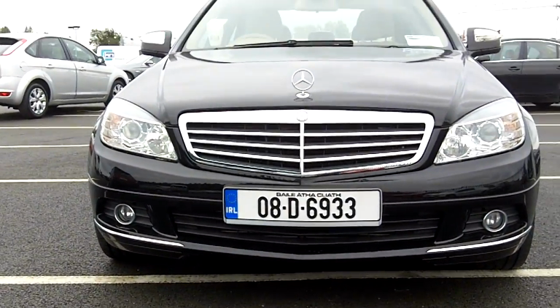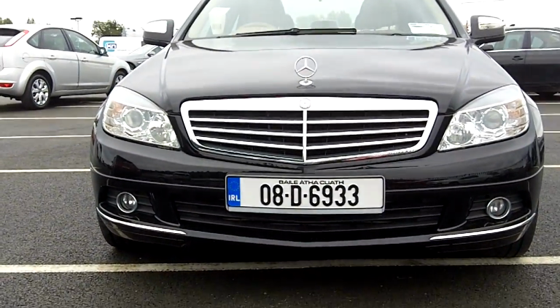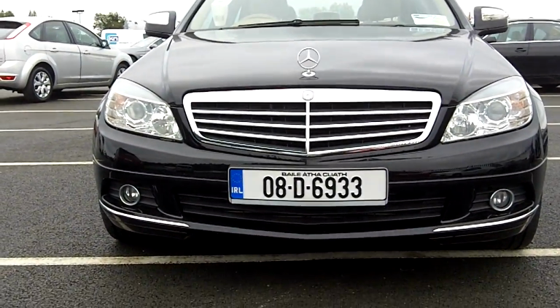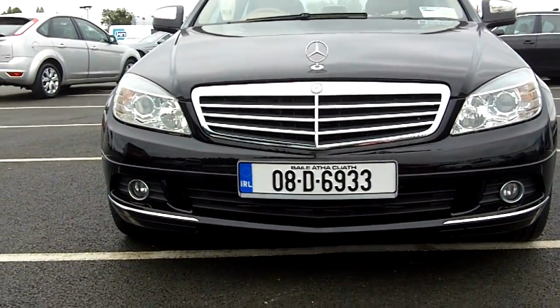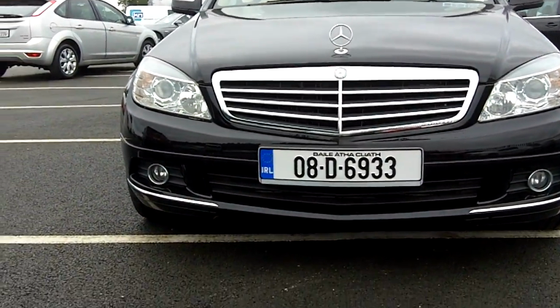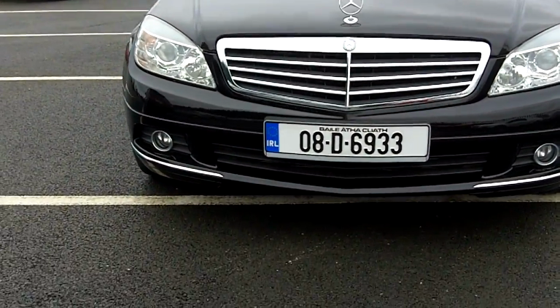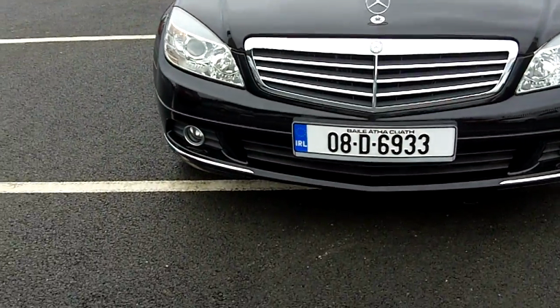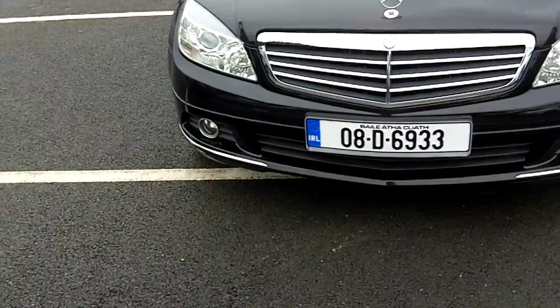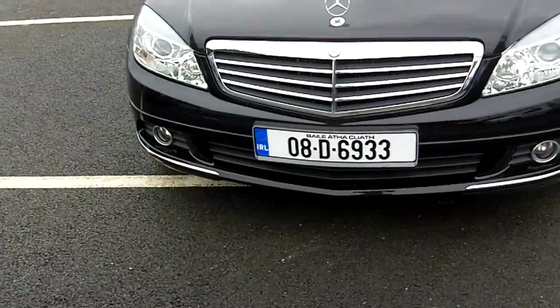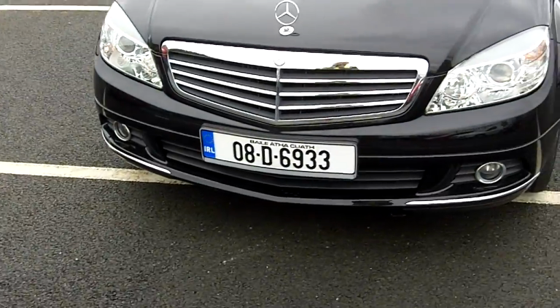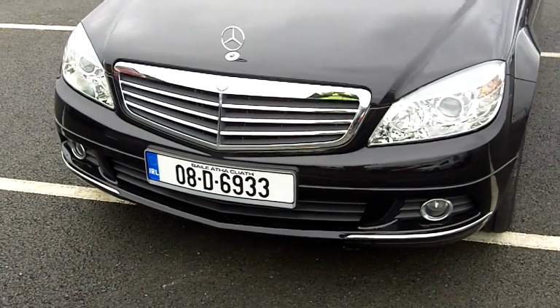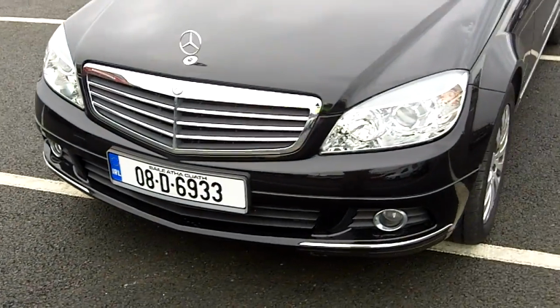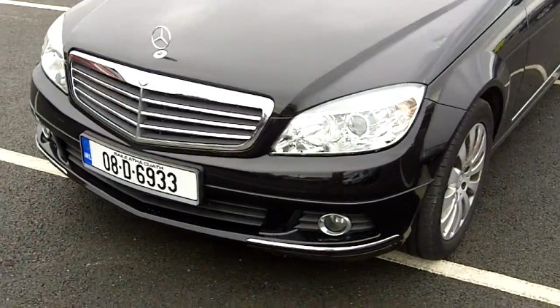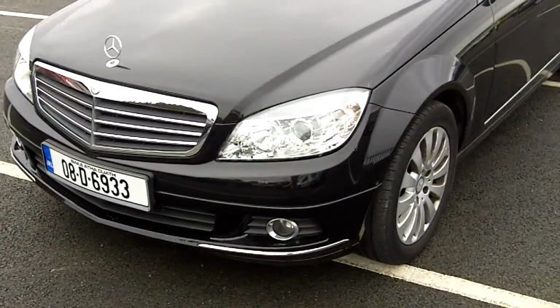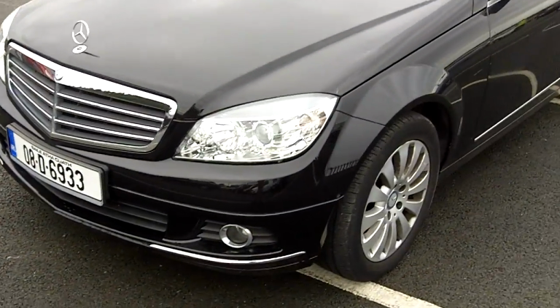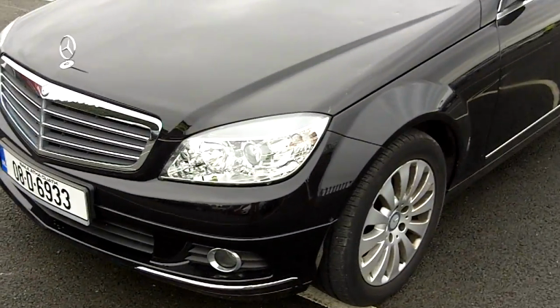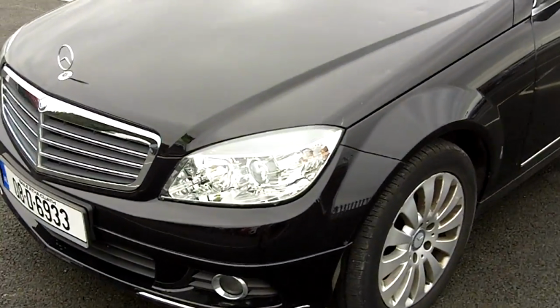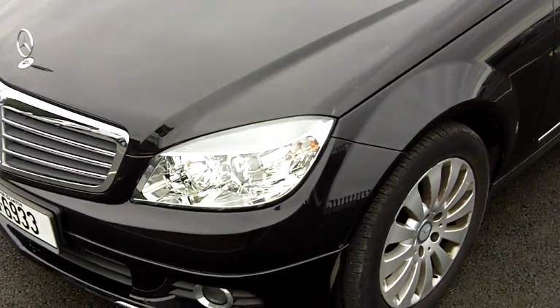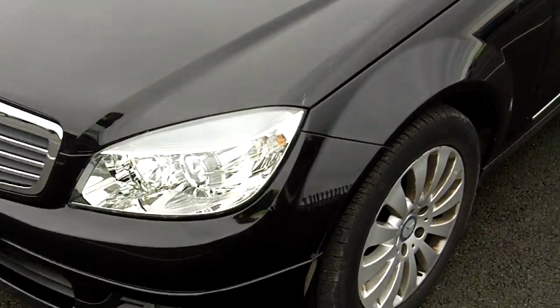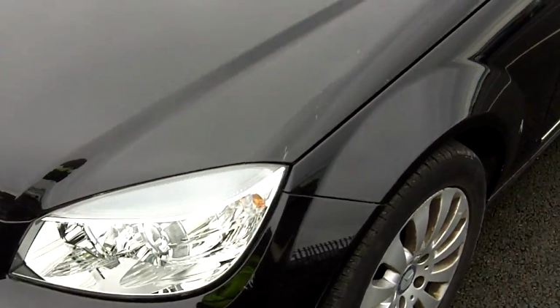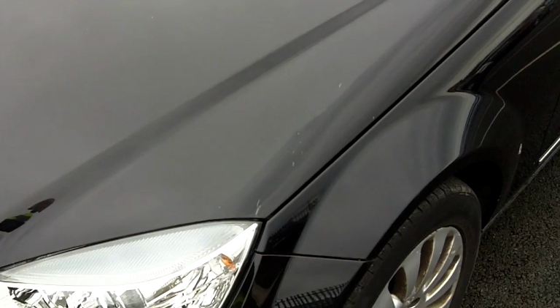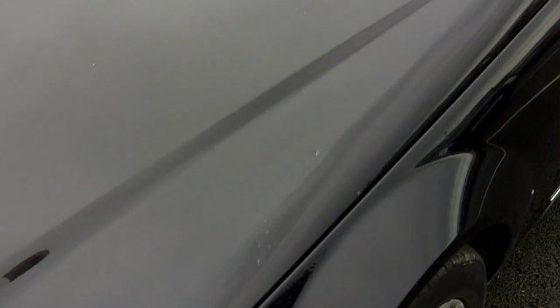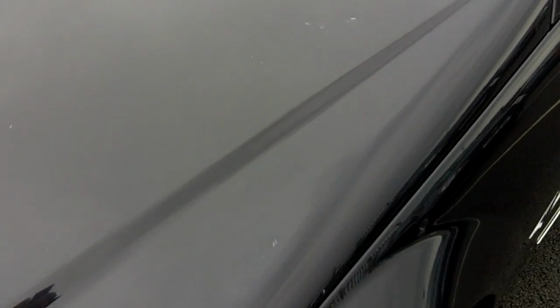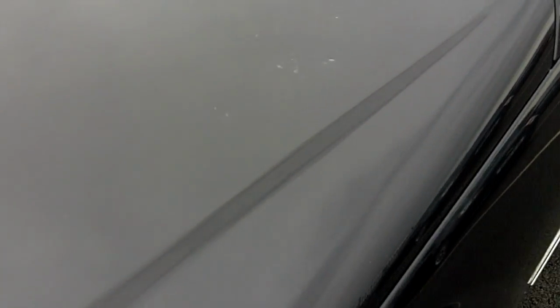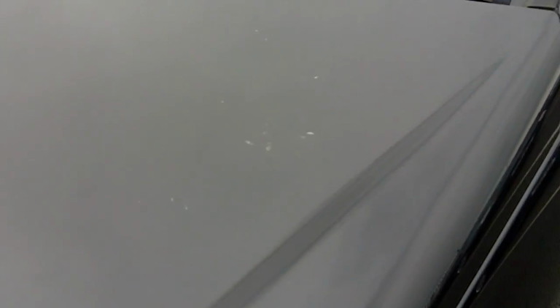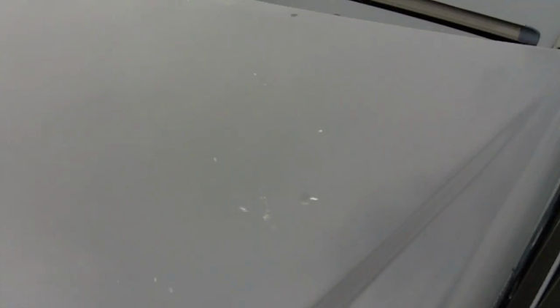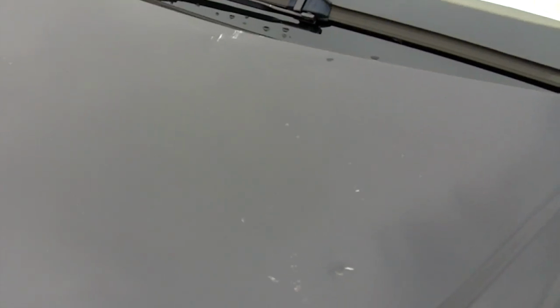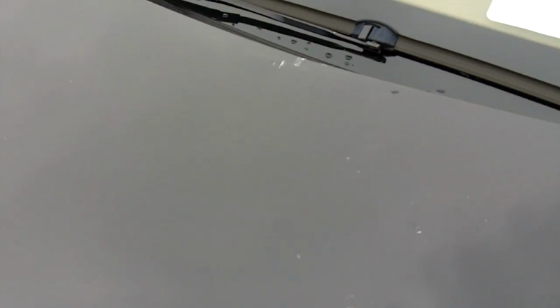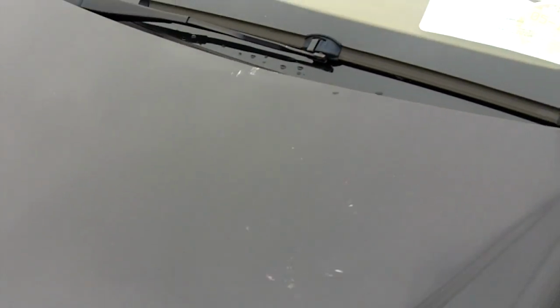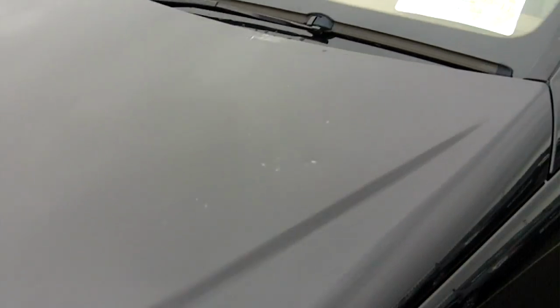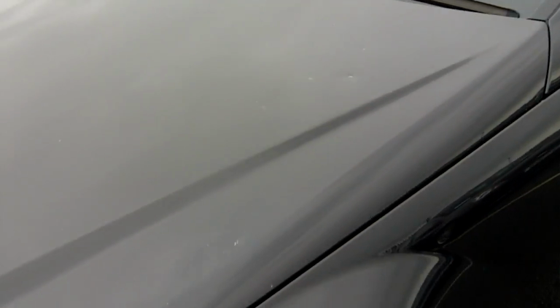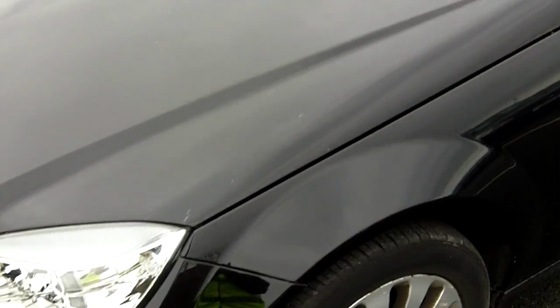08 Dublin registered C-Class Mercedes, black in colour, with damage on the bonnet — you'd think somebody went along with a hammer.